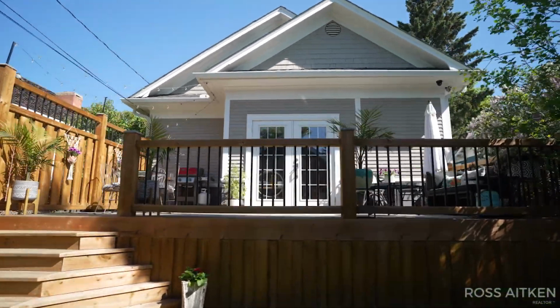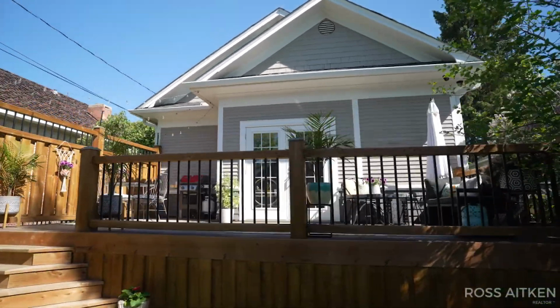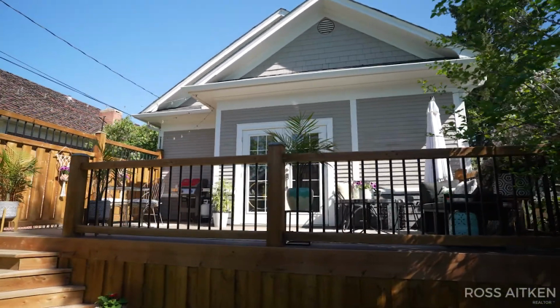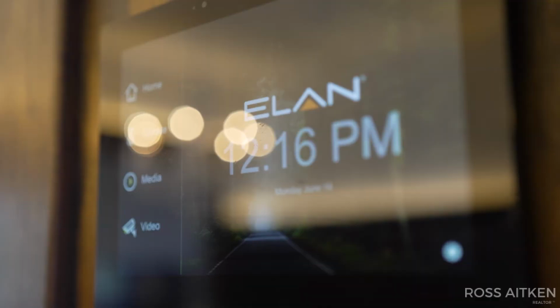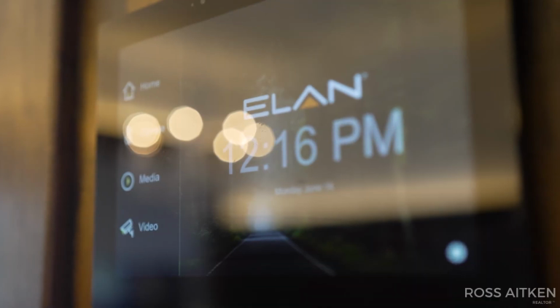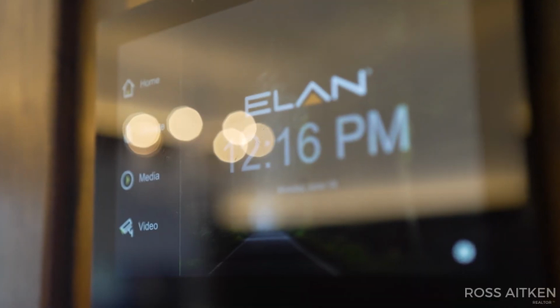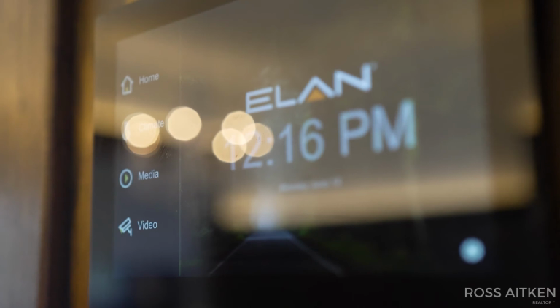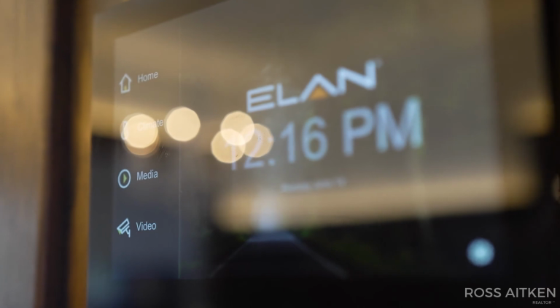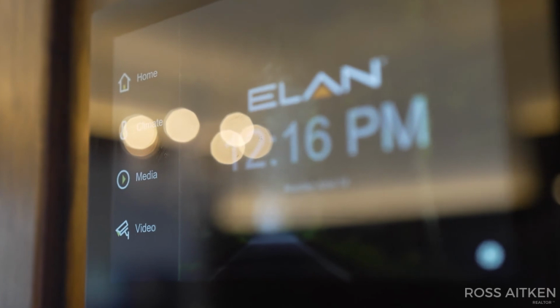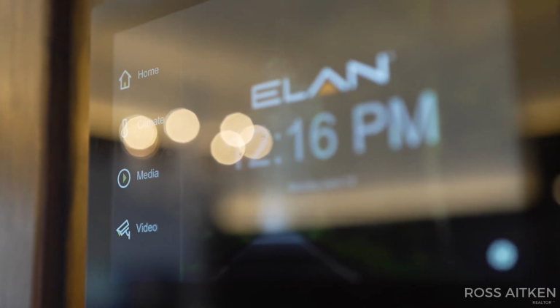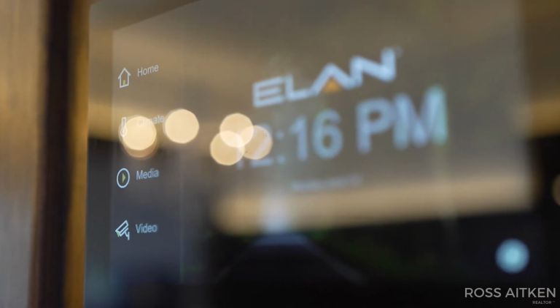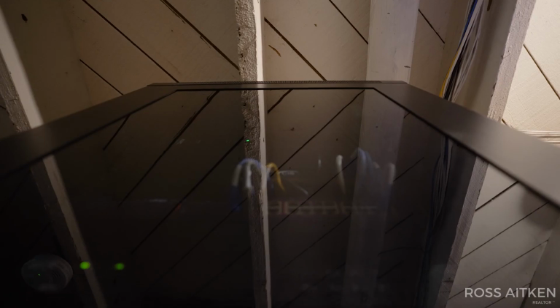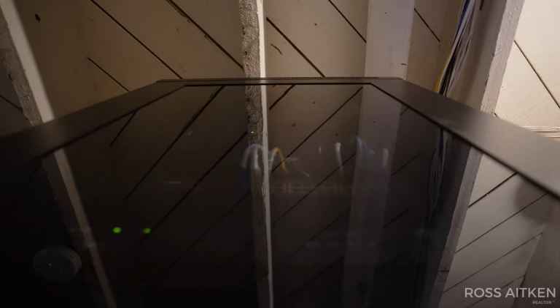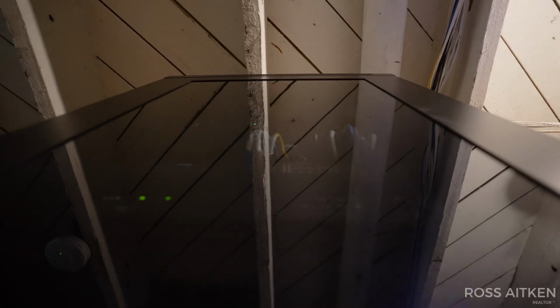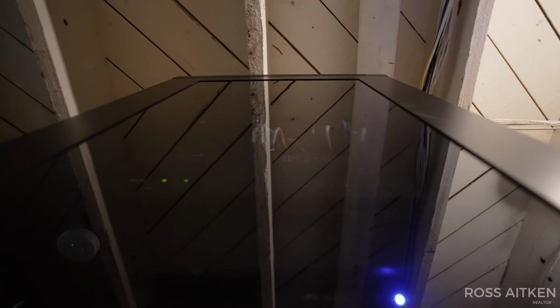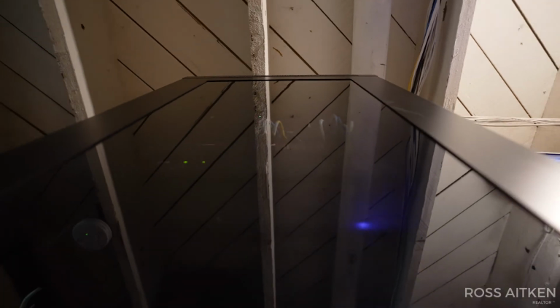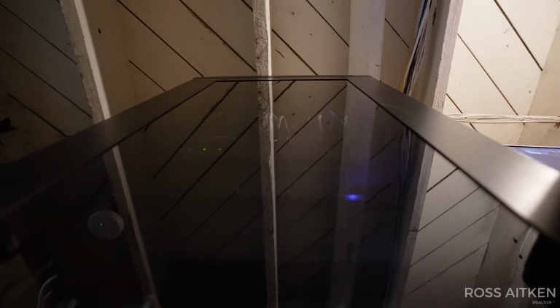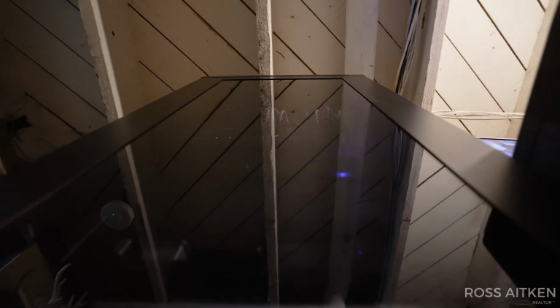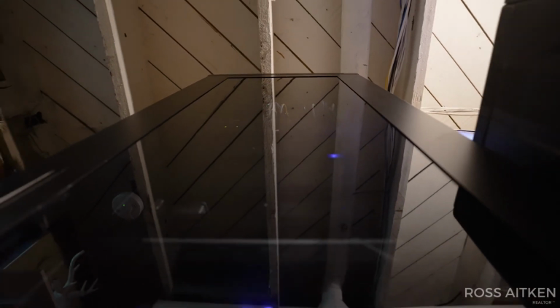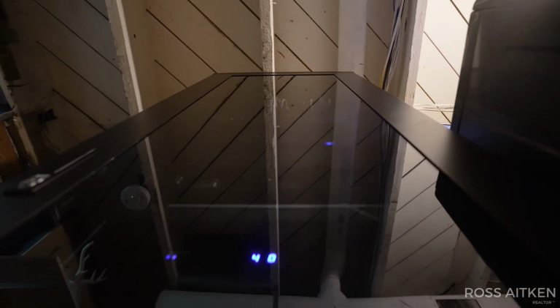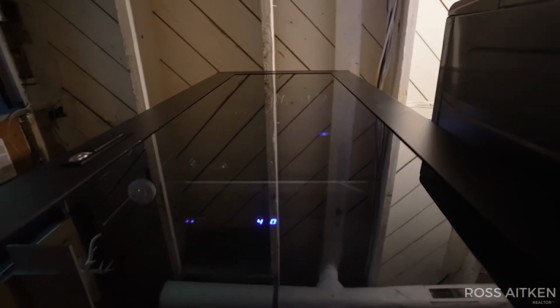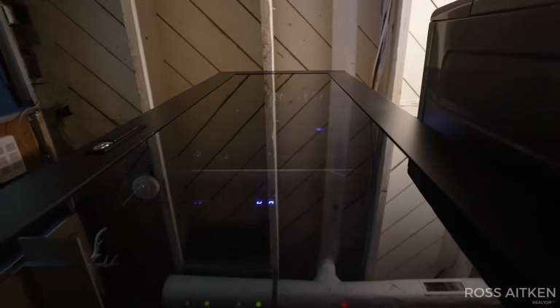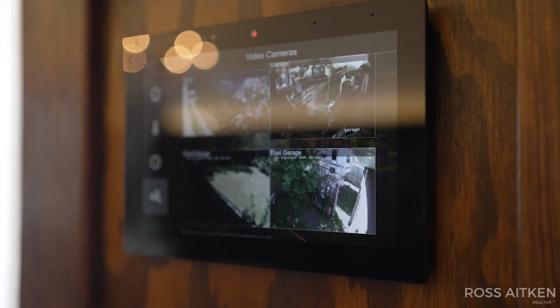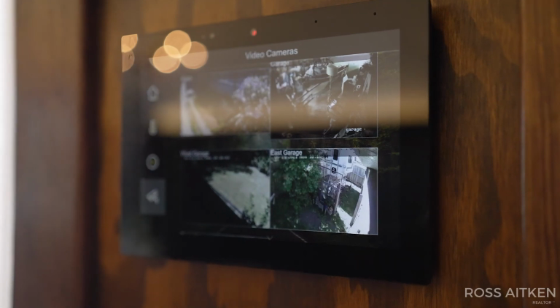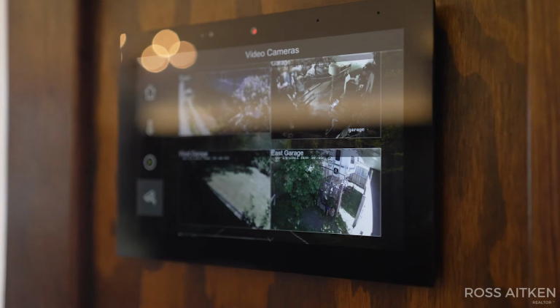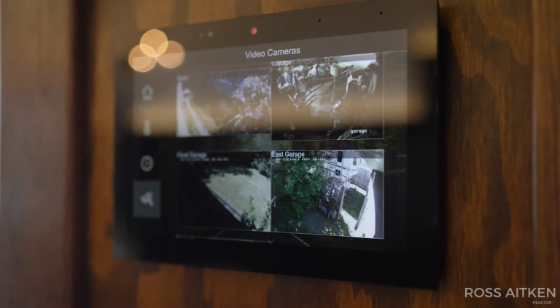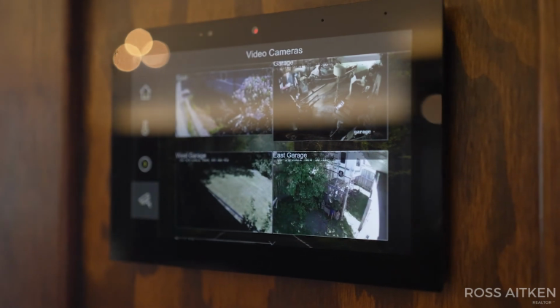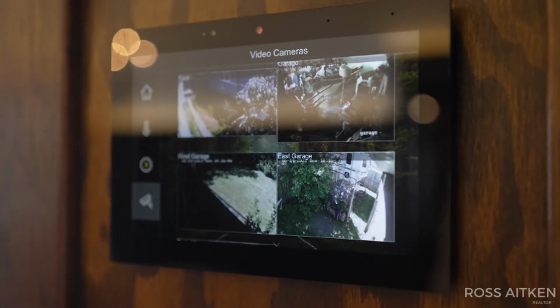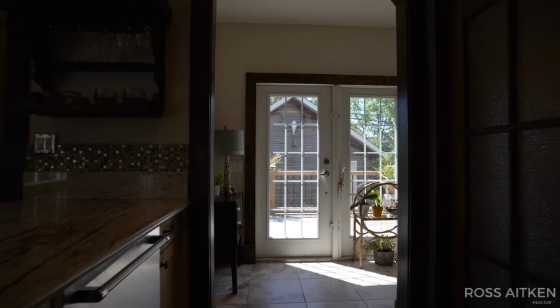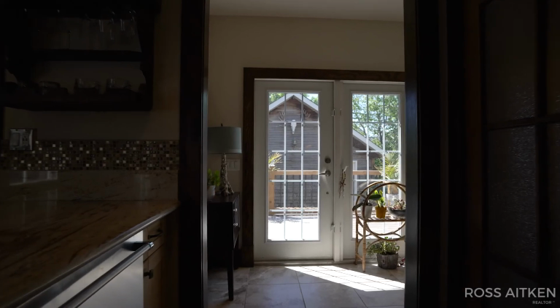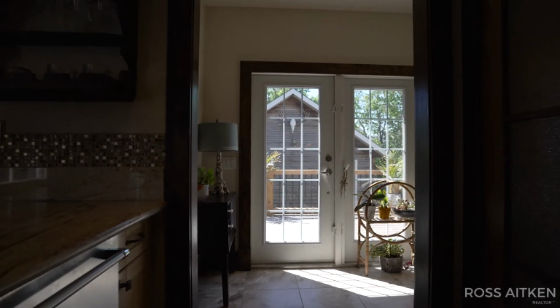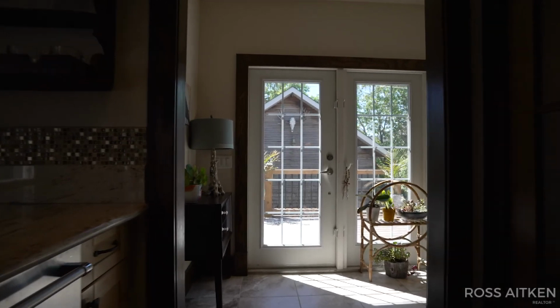This home comes fully equipped with a state-of-the-art Elan home automation system. It's got security cameras, controls your climate, and all of your media.